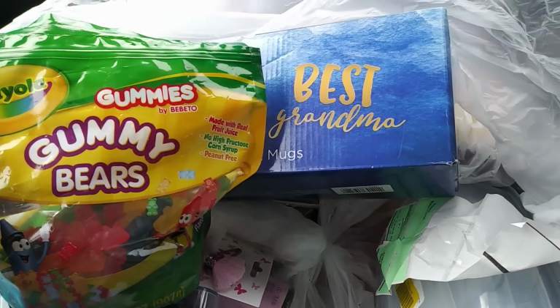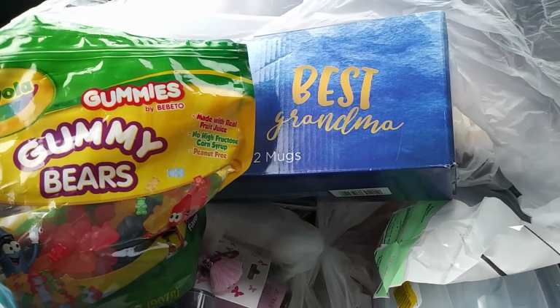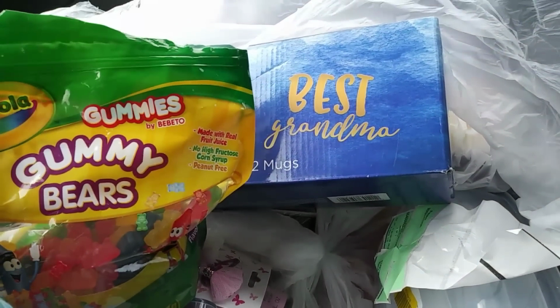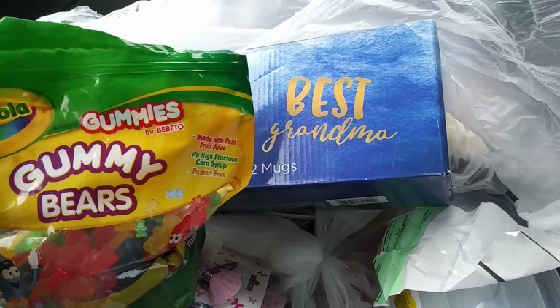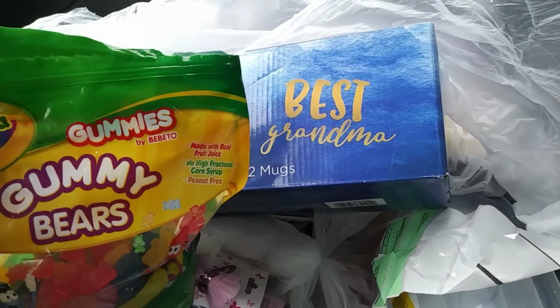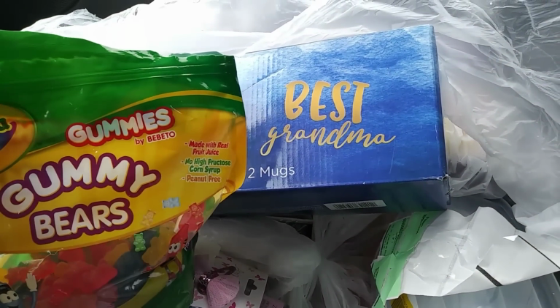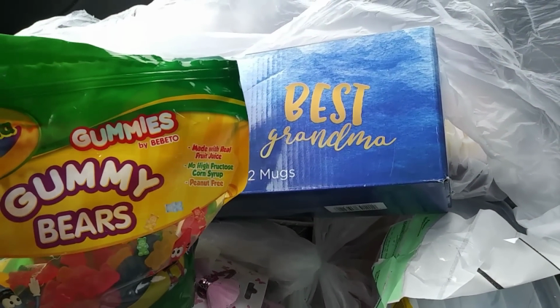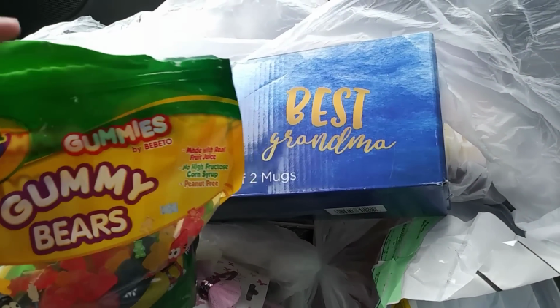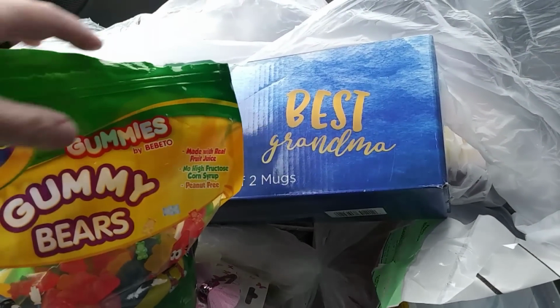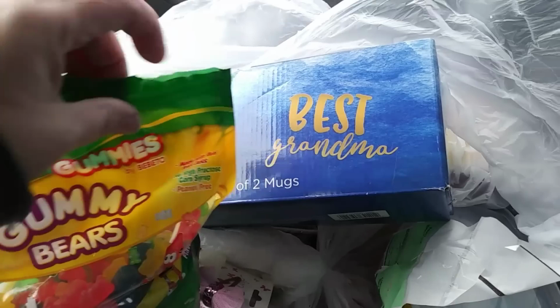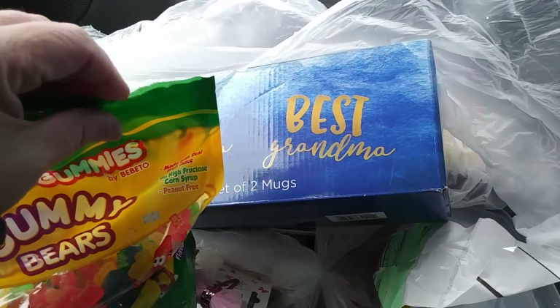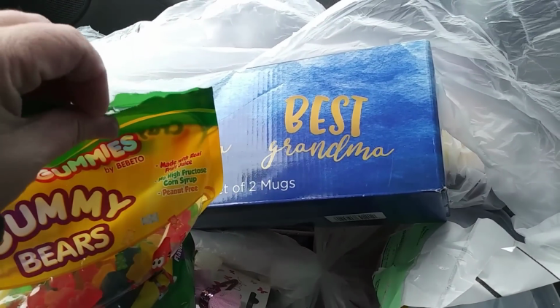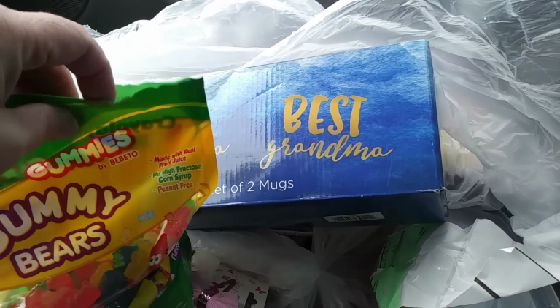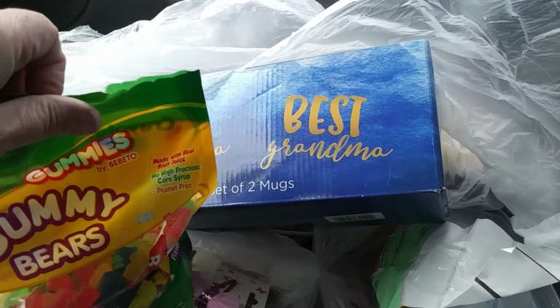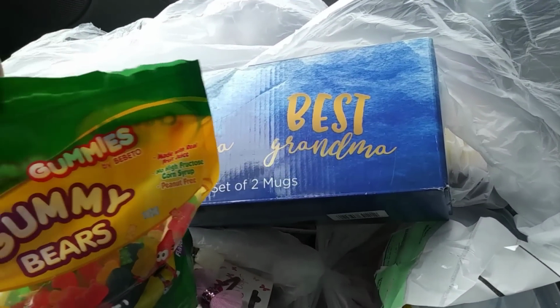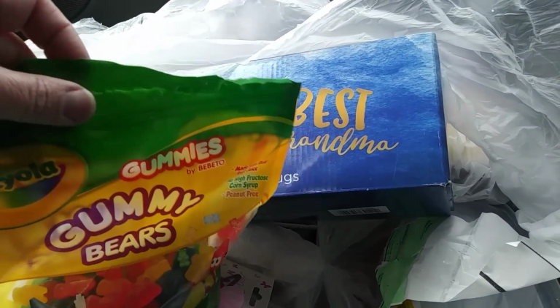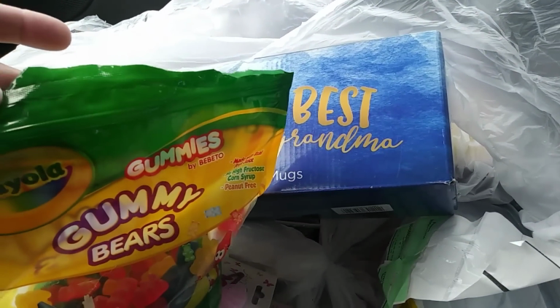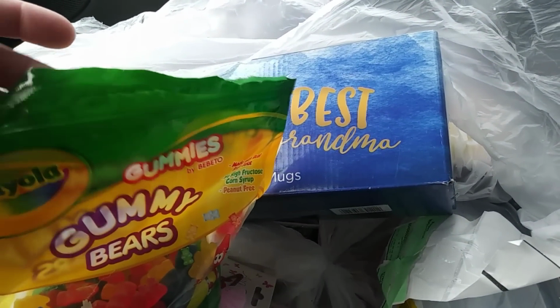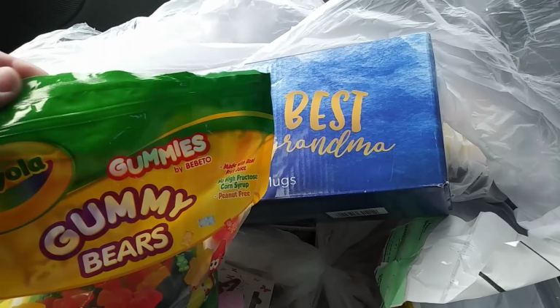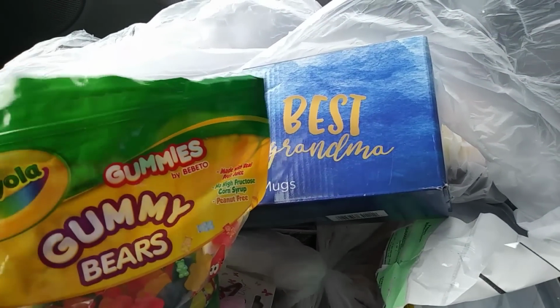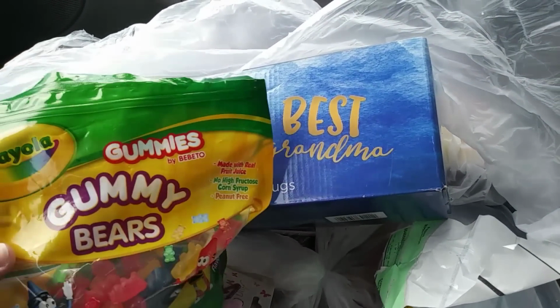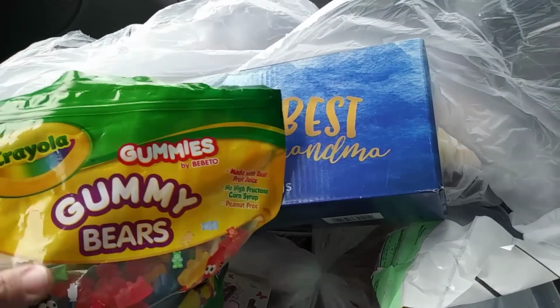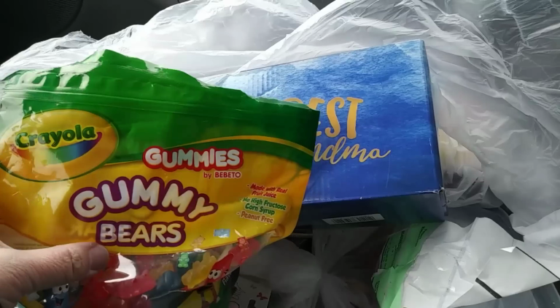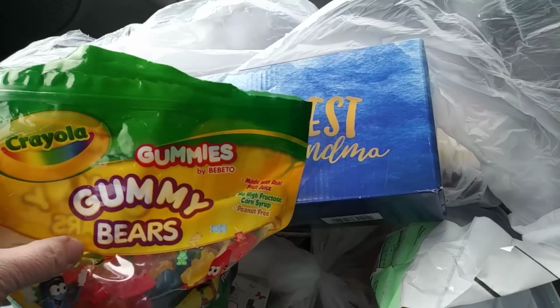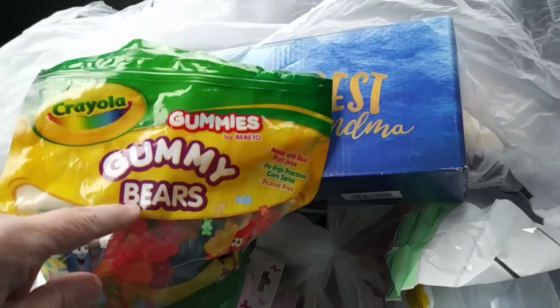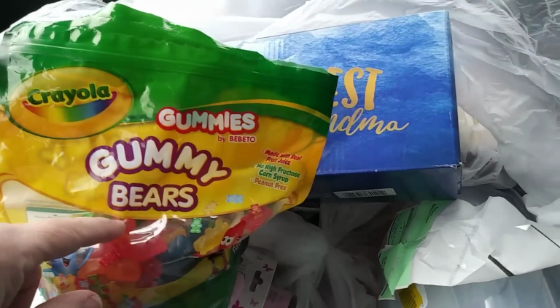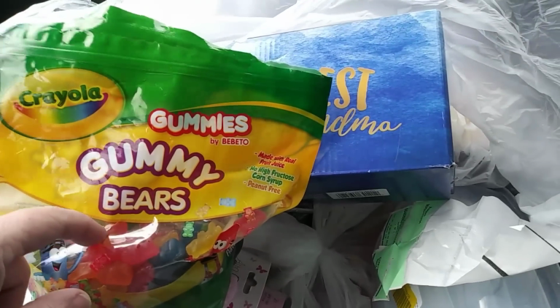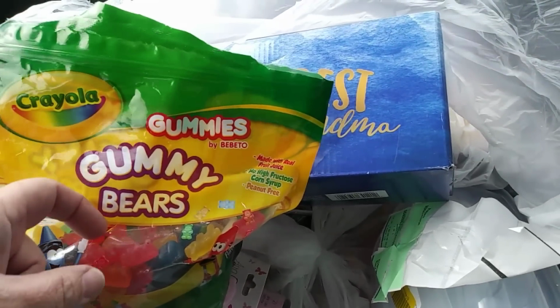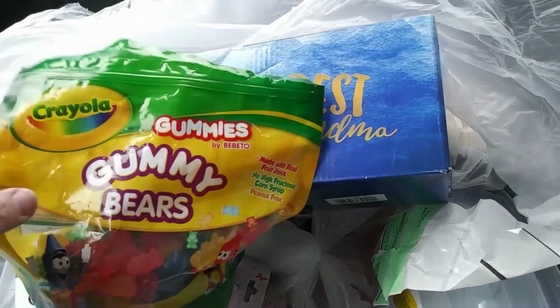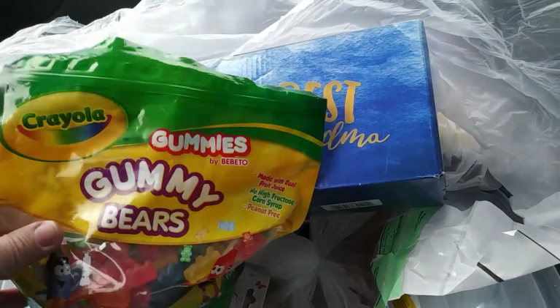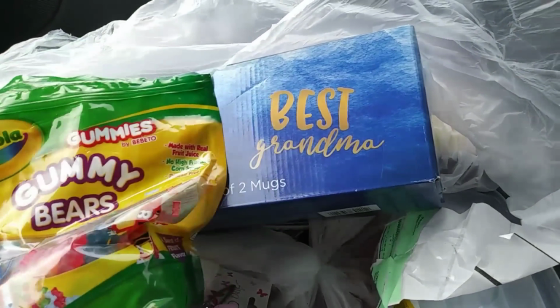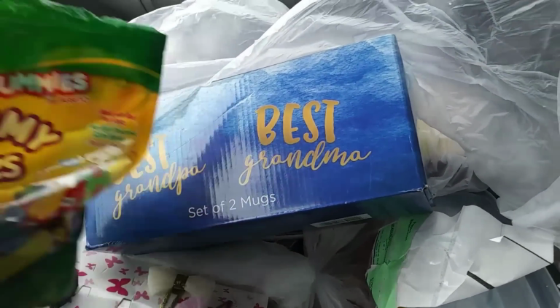Got an open bag - well, they look open. Maybe they're not open. I think the top's just ripped off, but wait, there's a hole in the bag. Yeah, those are trash.